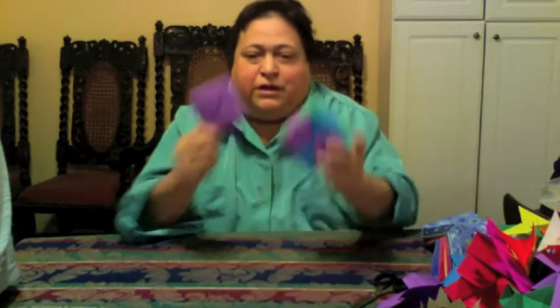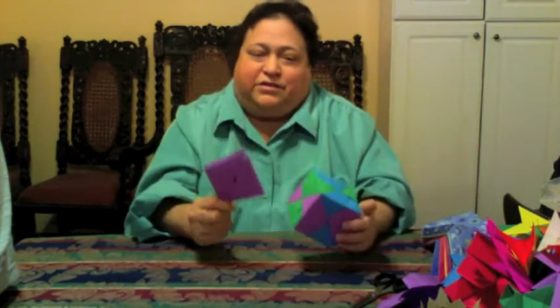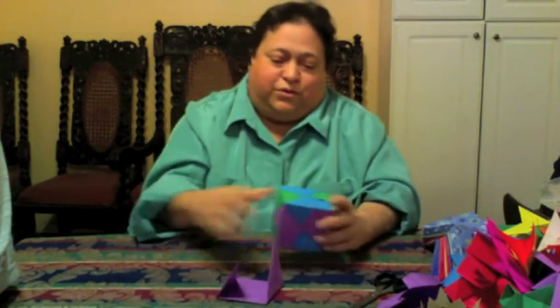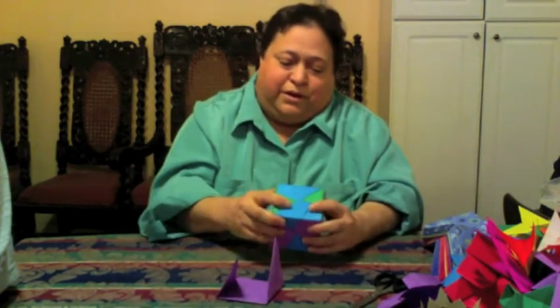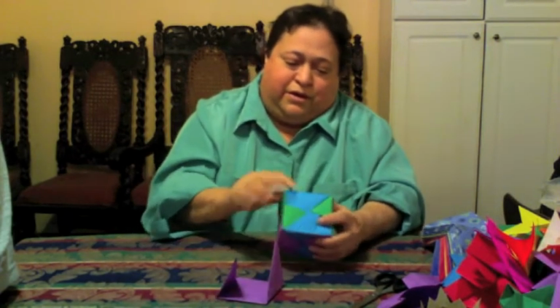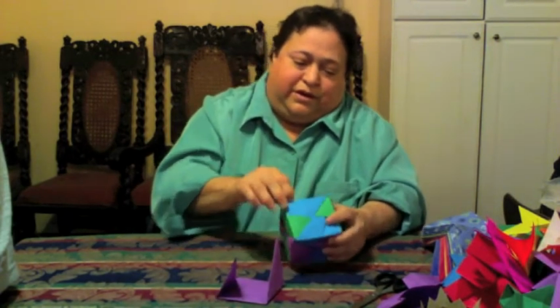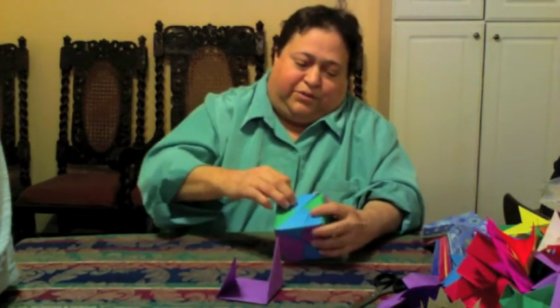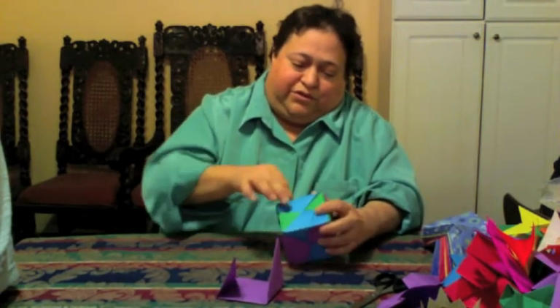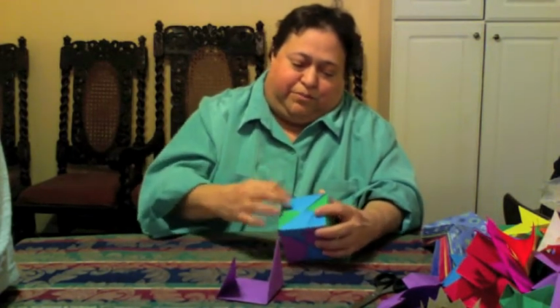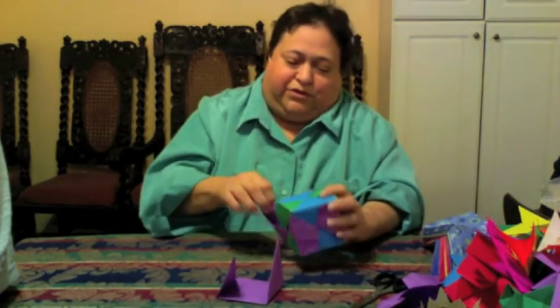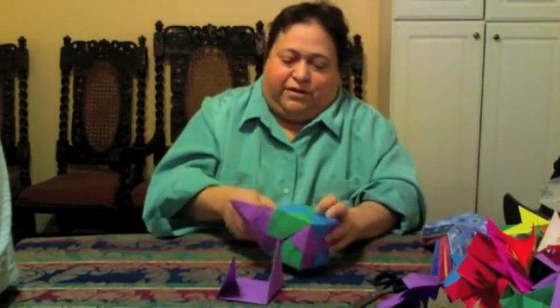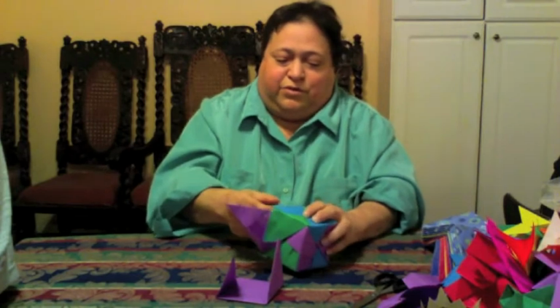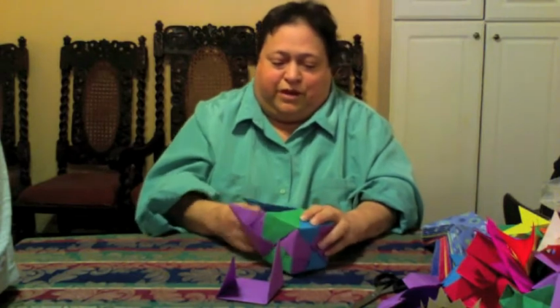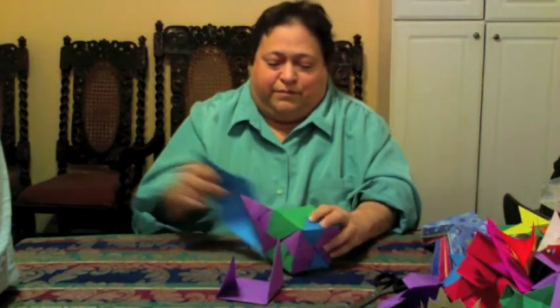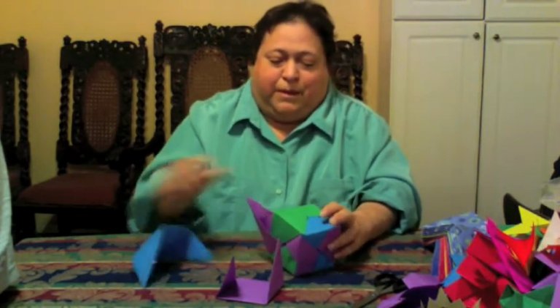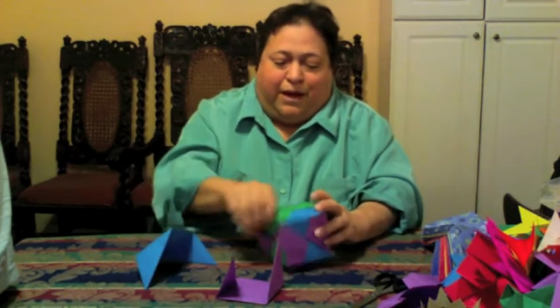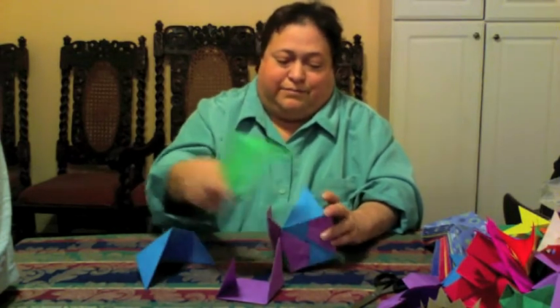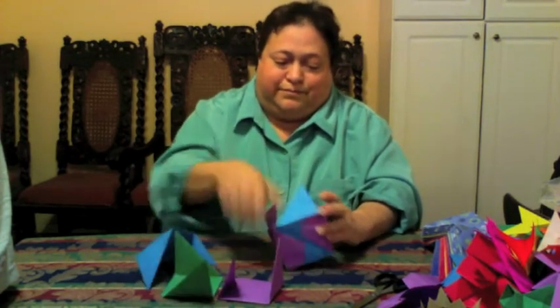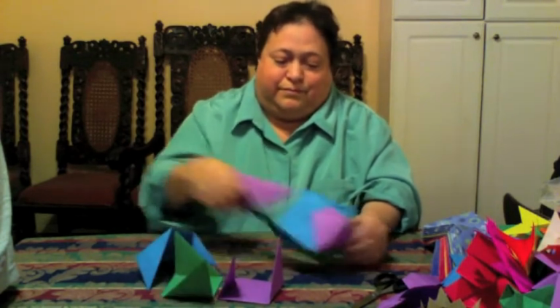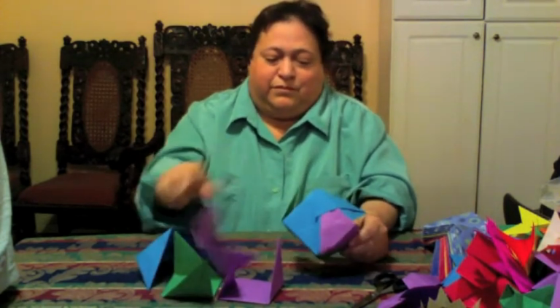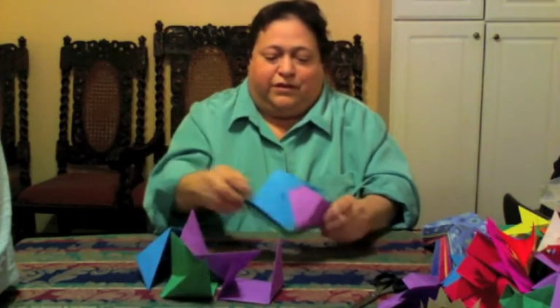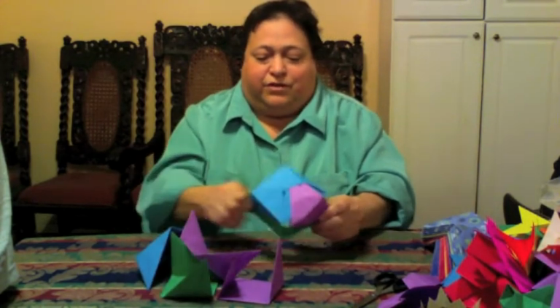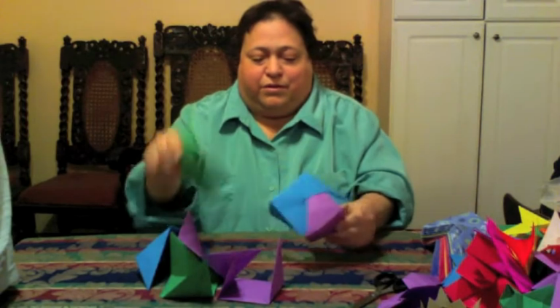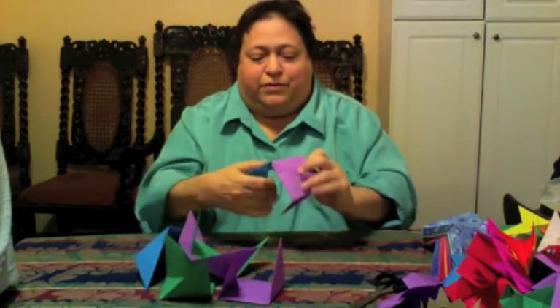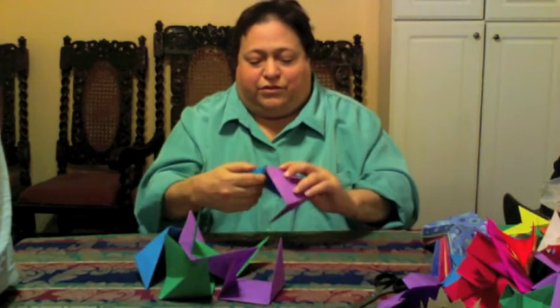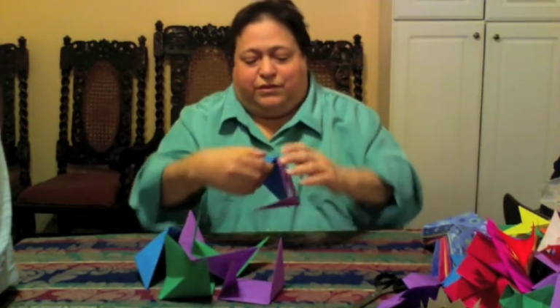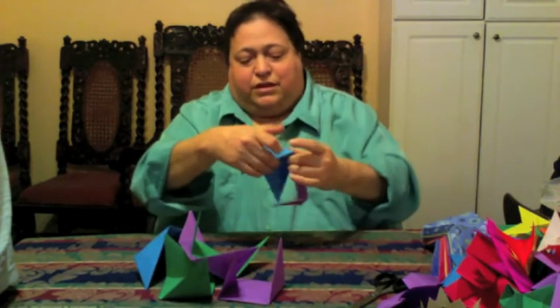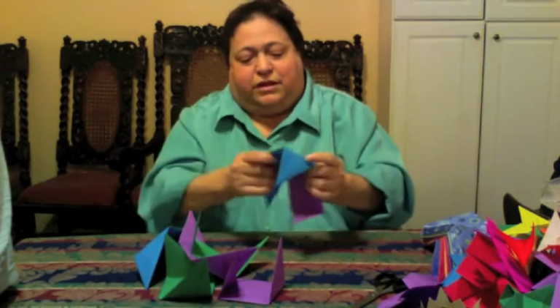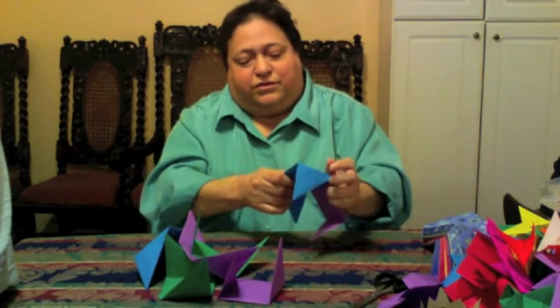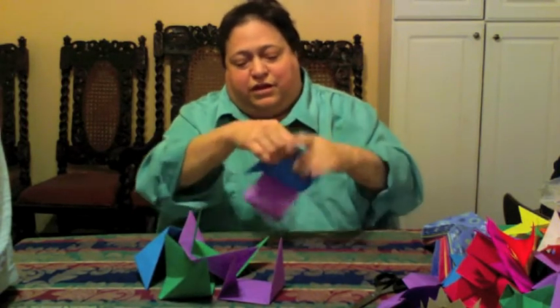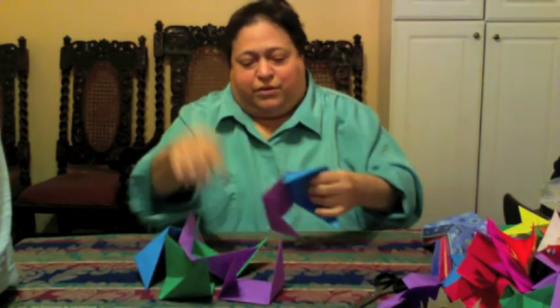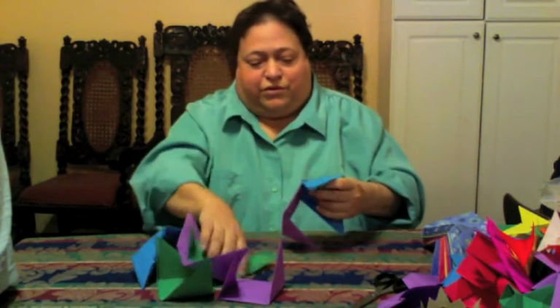They really are a lot more fun when you have a lot of them. This is the cube — it takes six units to make it — but there are other things you can make with this too, and the kids used to love this one, let me show you.